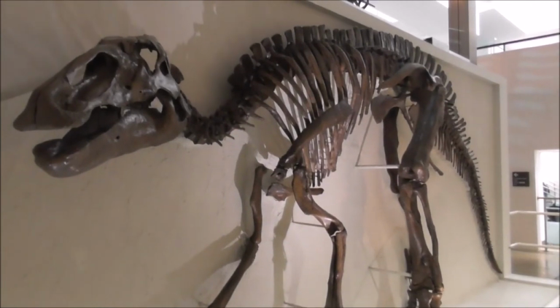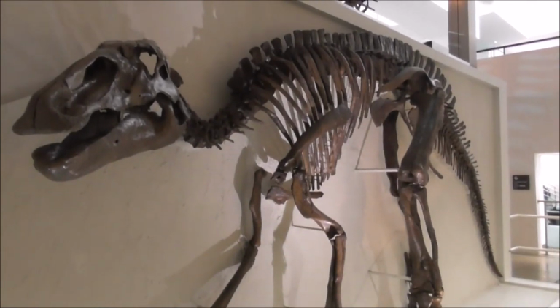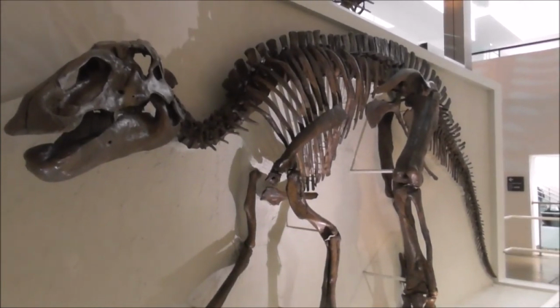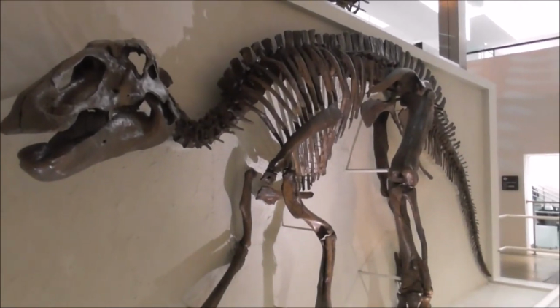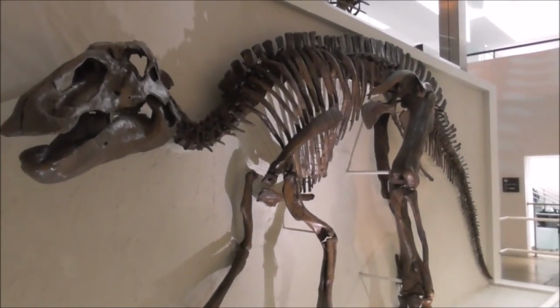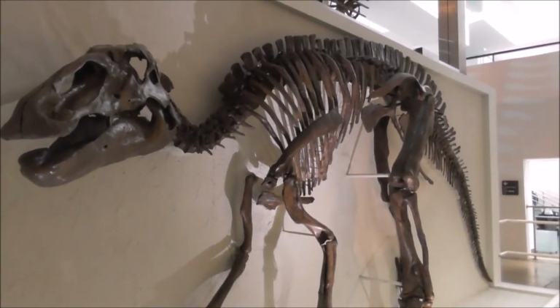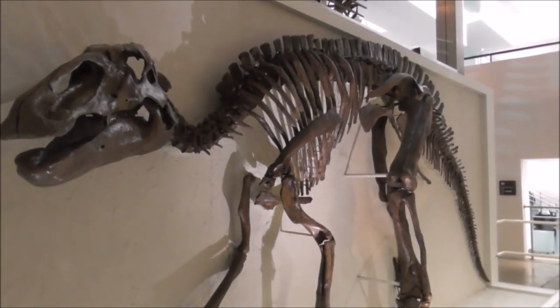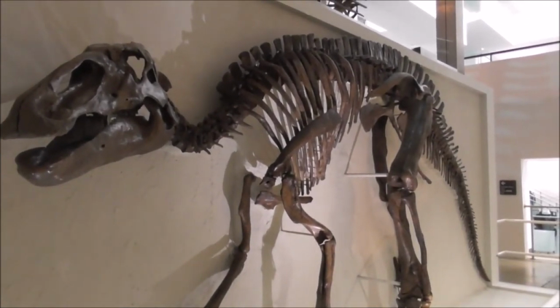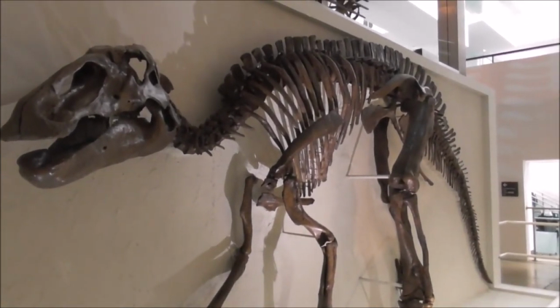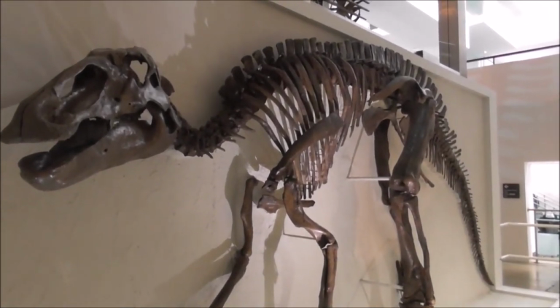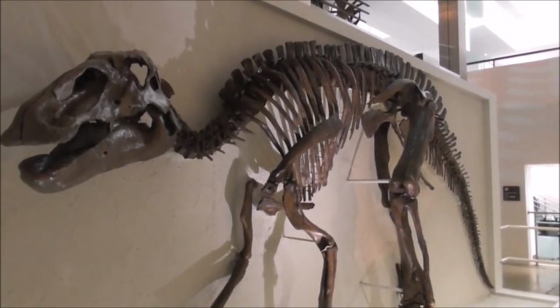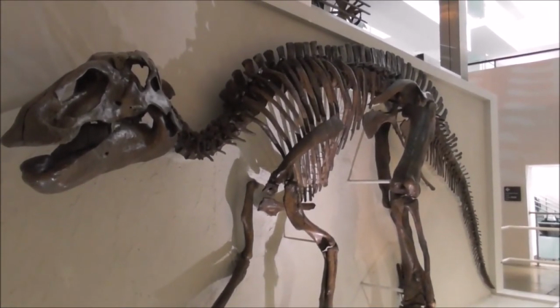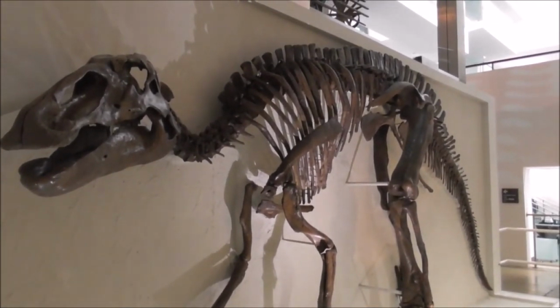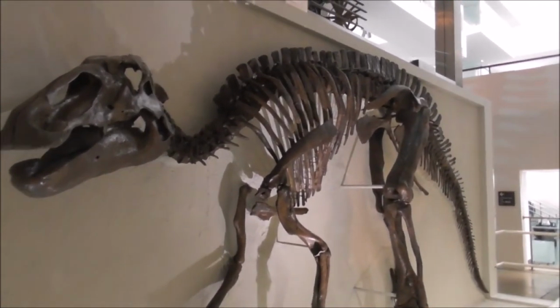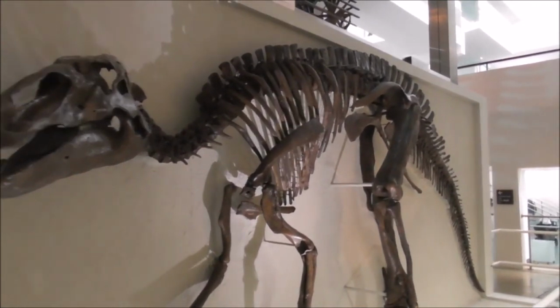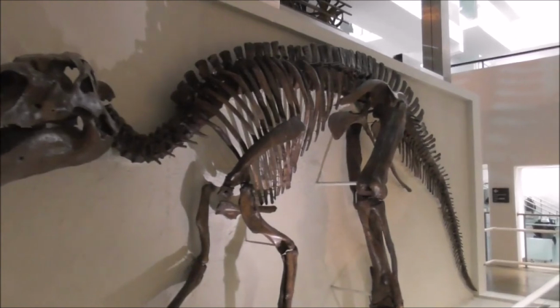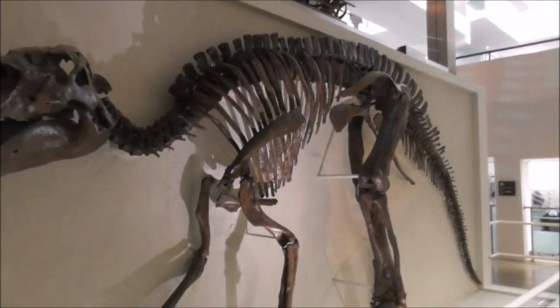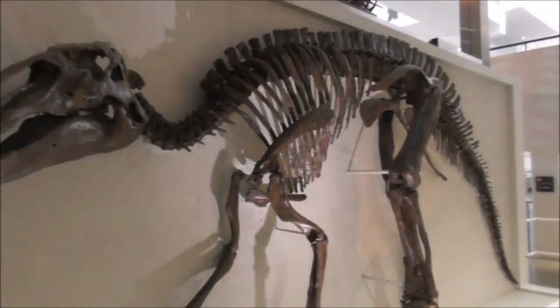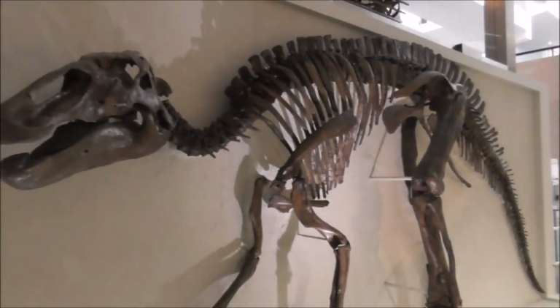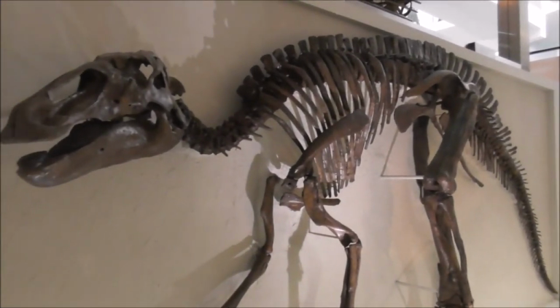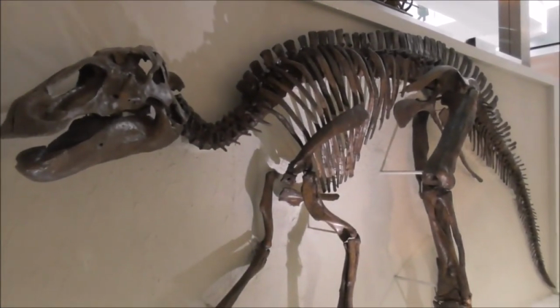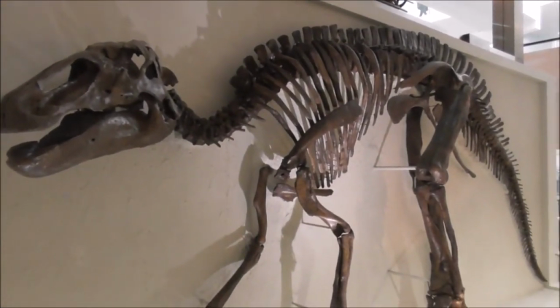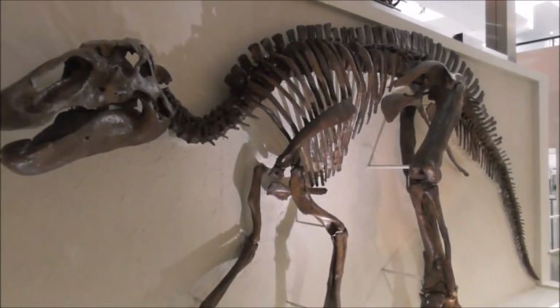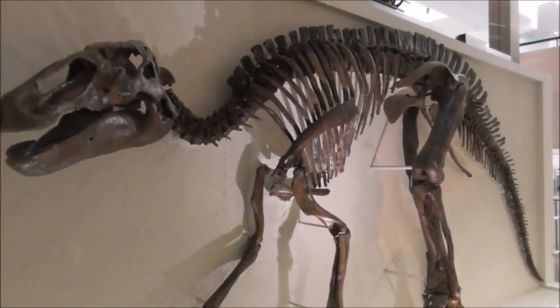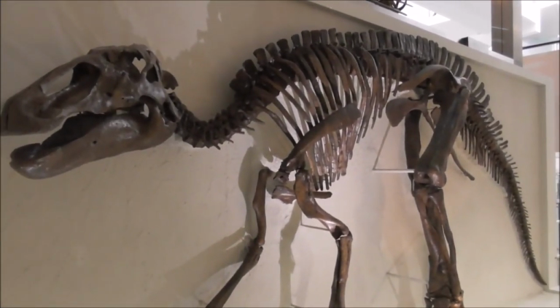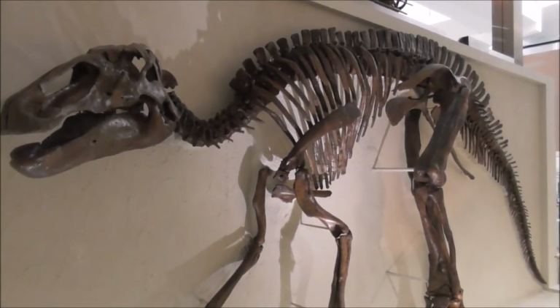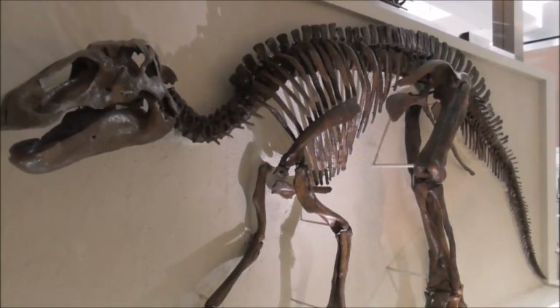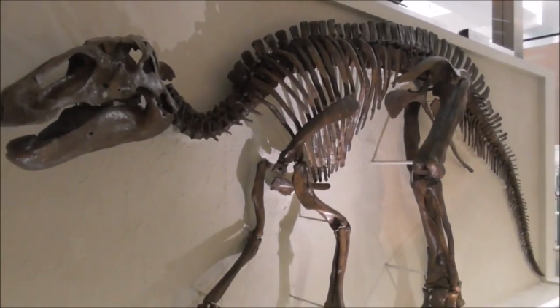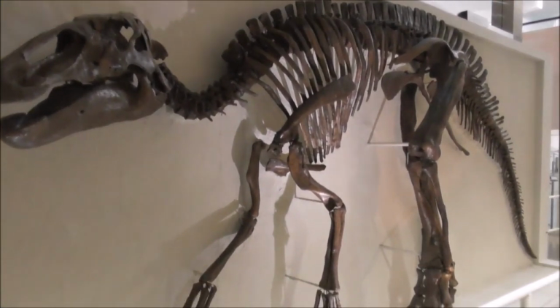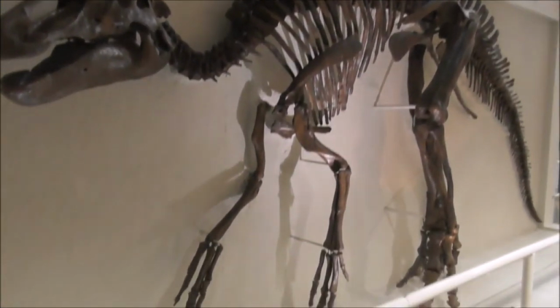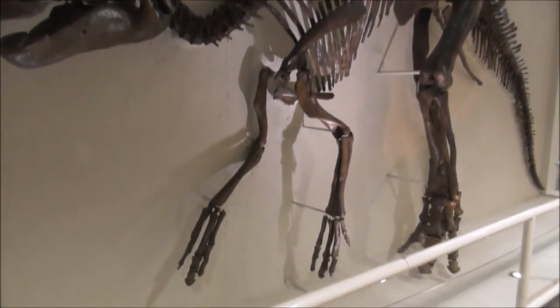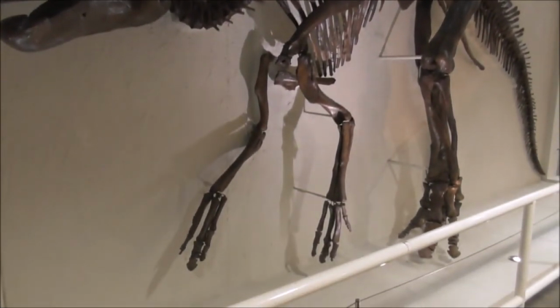But everybody's coming to see Dippy, and they're totally neglecting what's already here, which is silly.